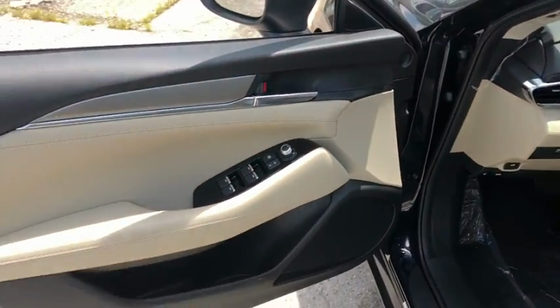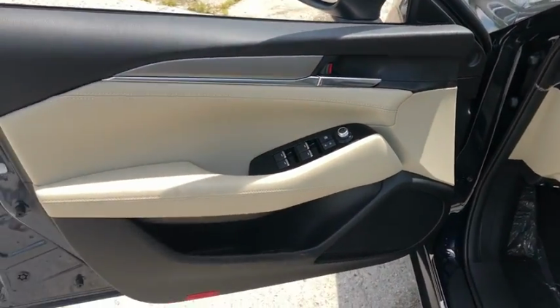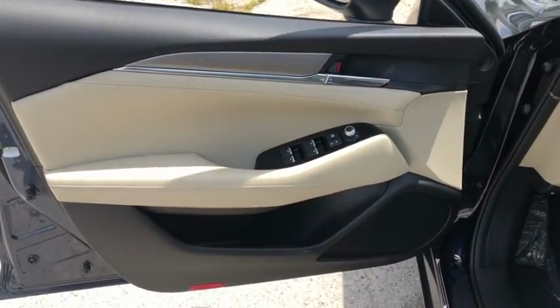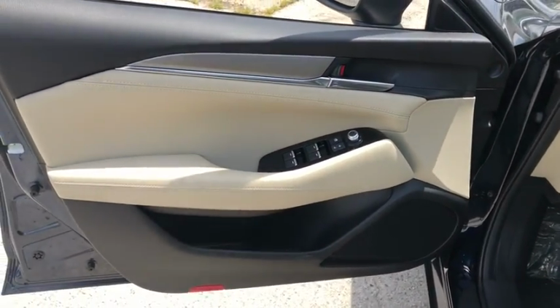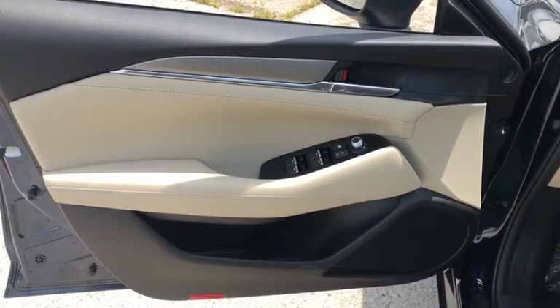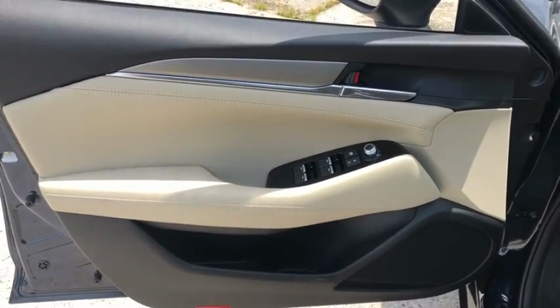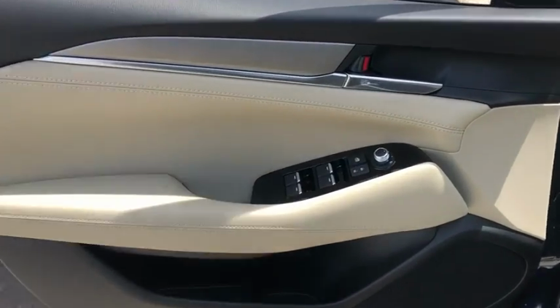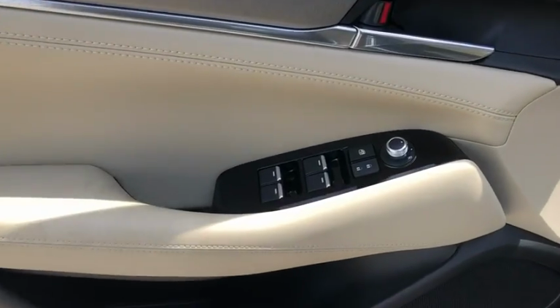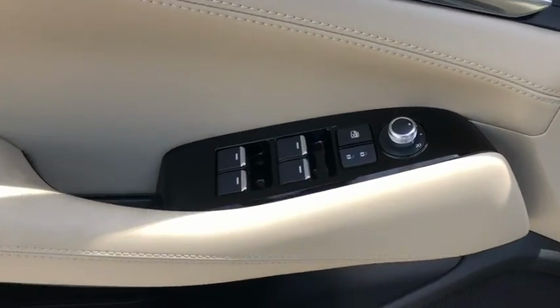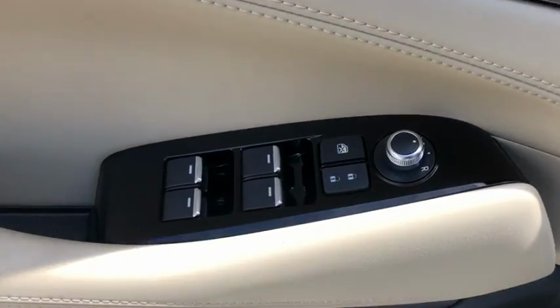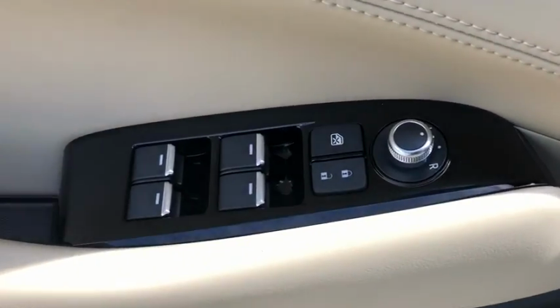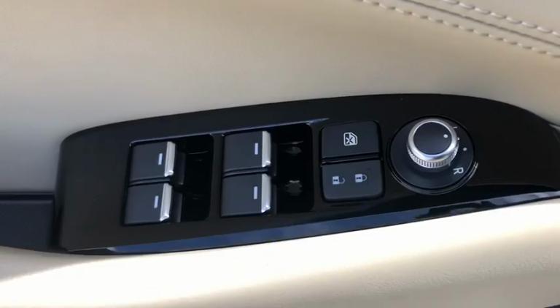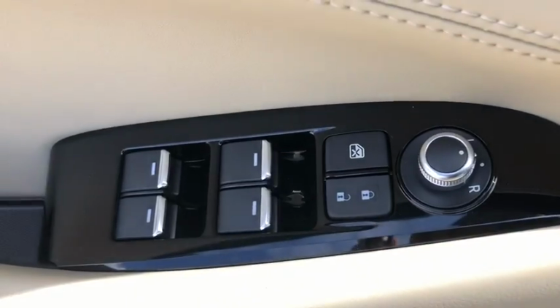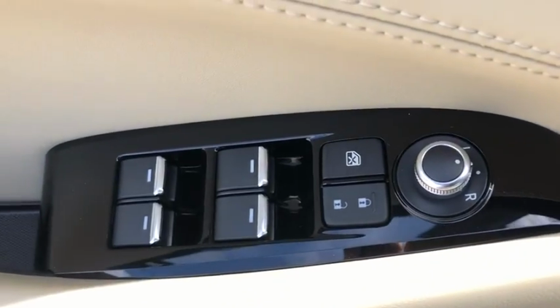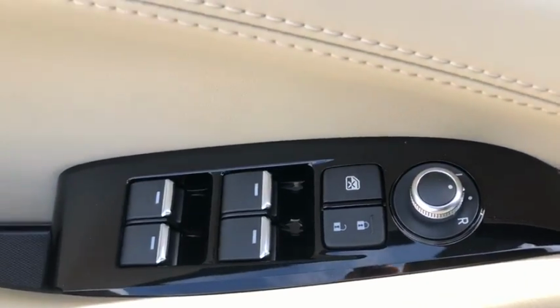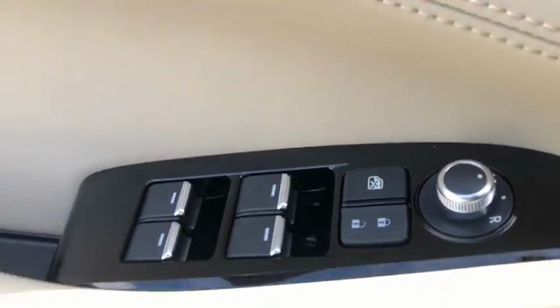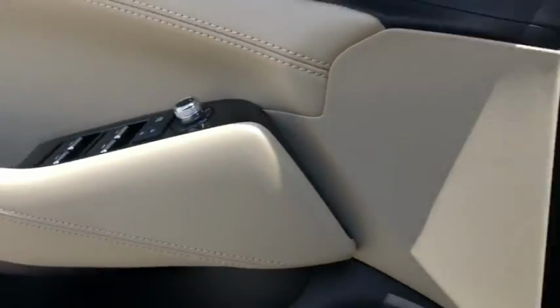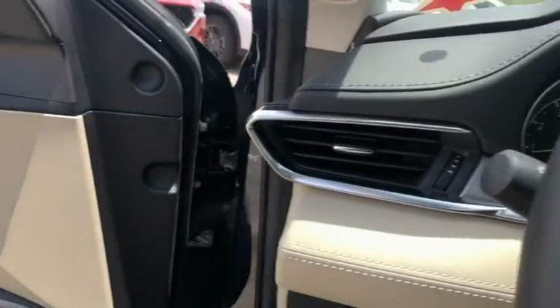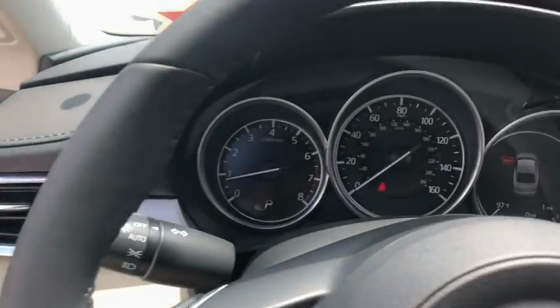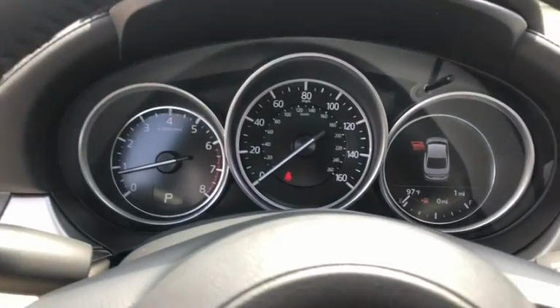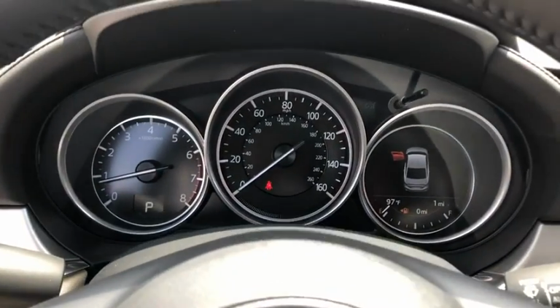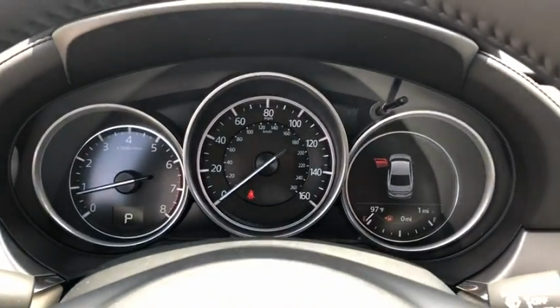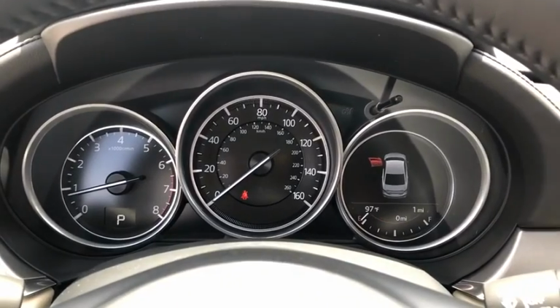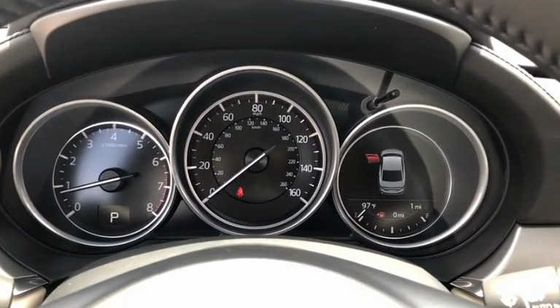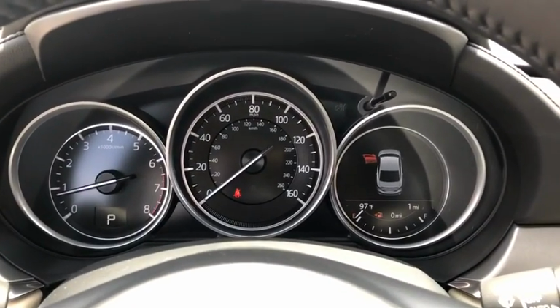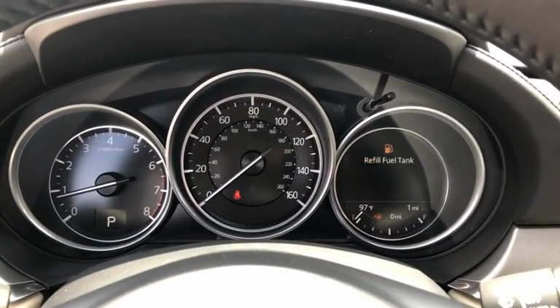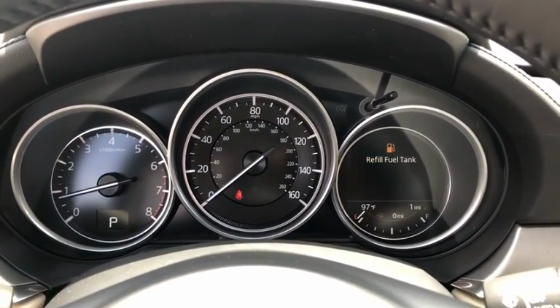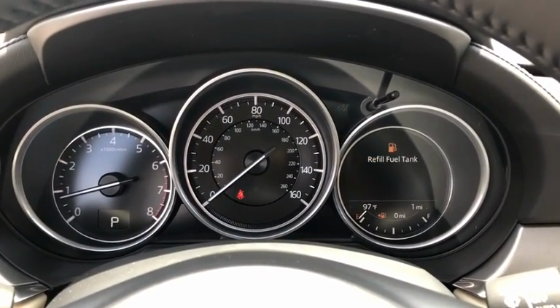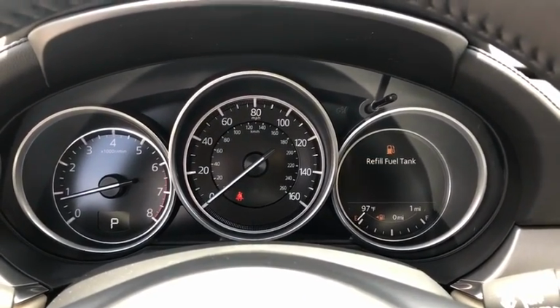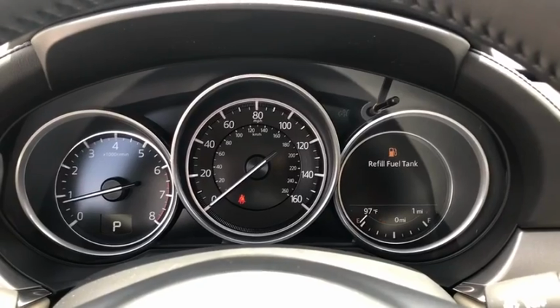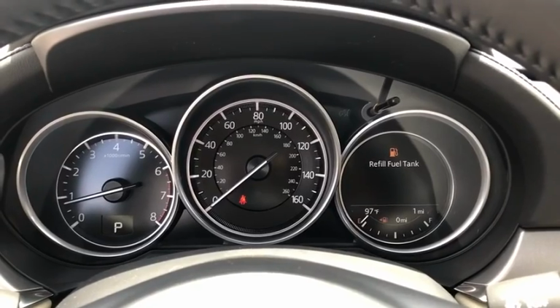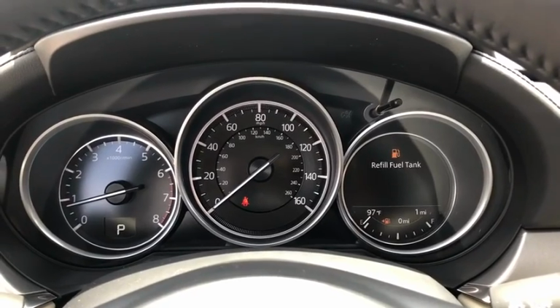Lane departure warning, traction control, anti-lock braking system, backup camera, stability control, steering wheel audio controls, keyless entry, leather wrapped steering wheel, Bluetooth, adjustable steering wheel, power steering, cruise control, keyless start.